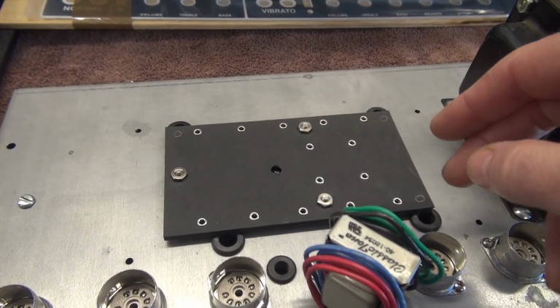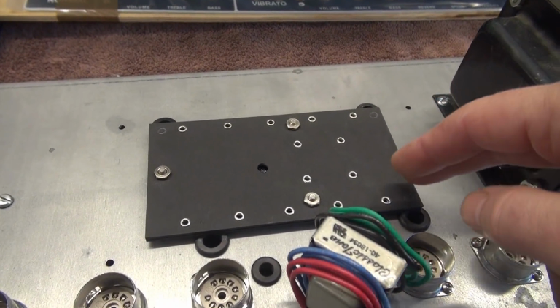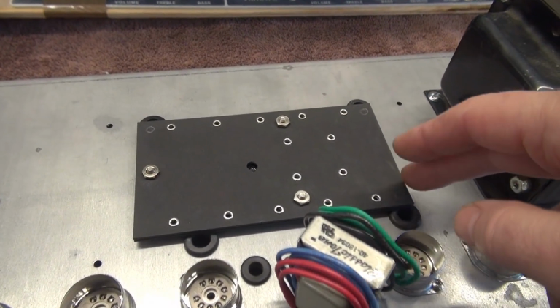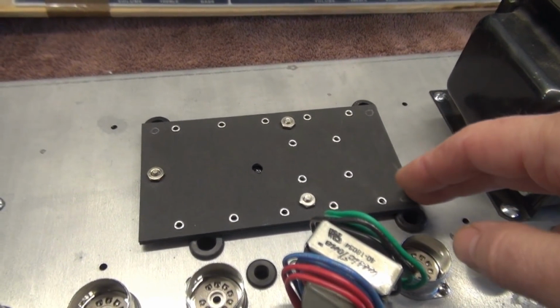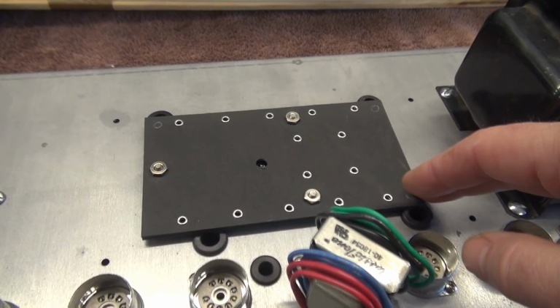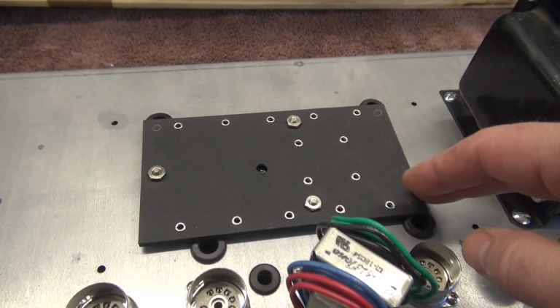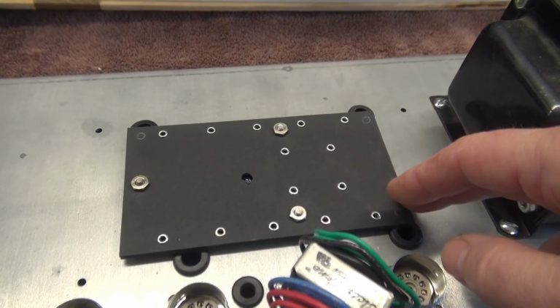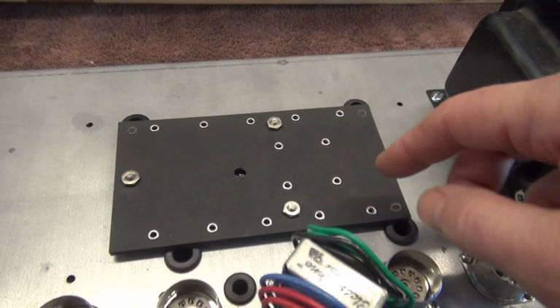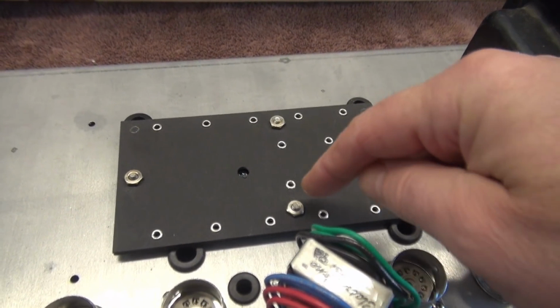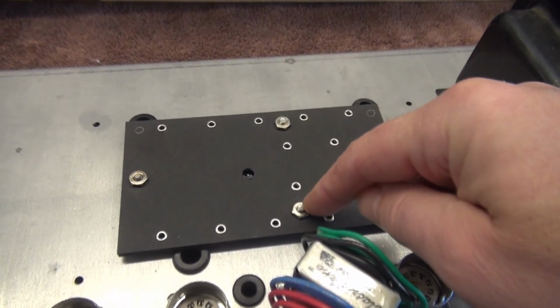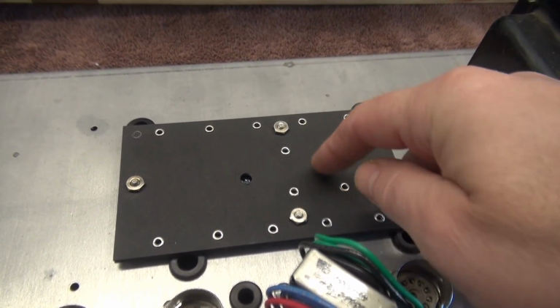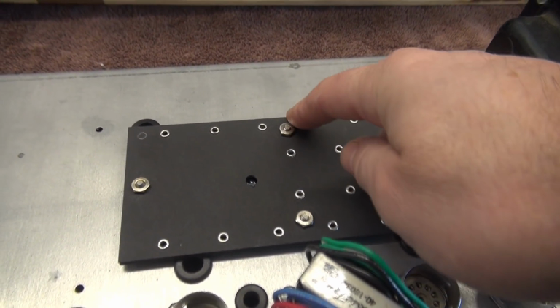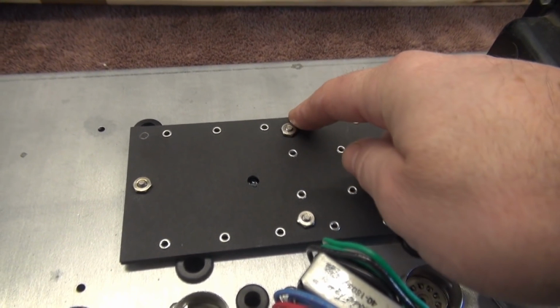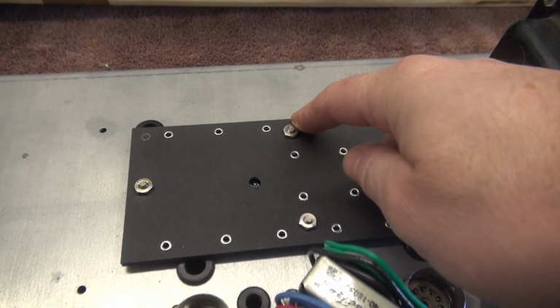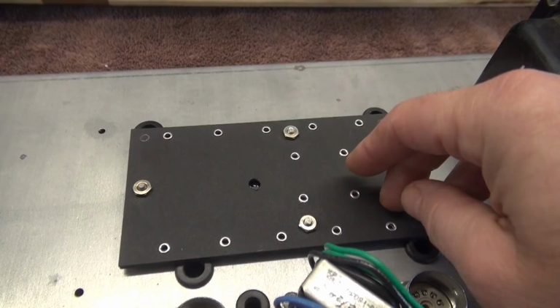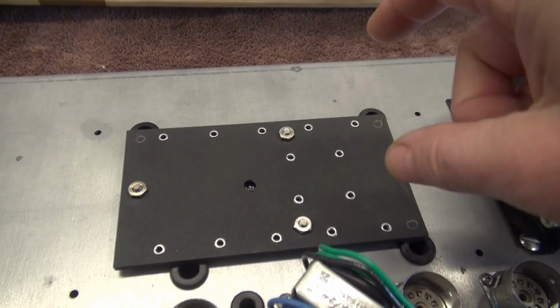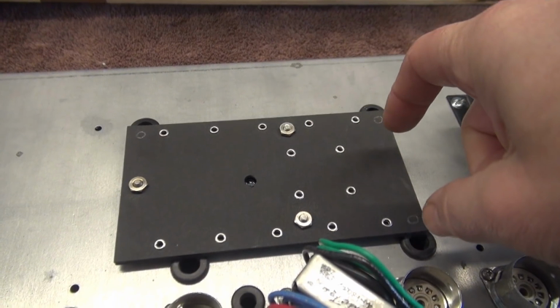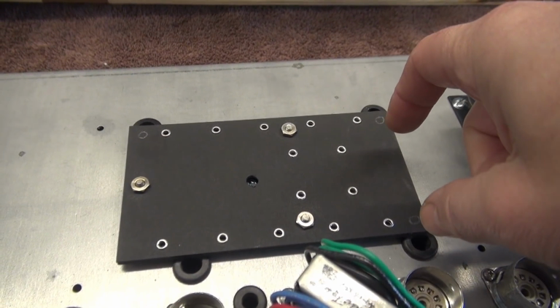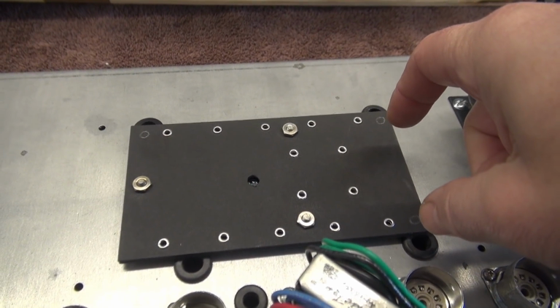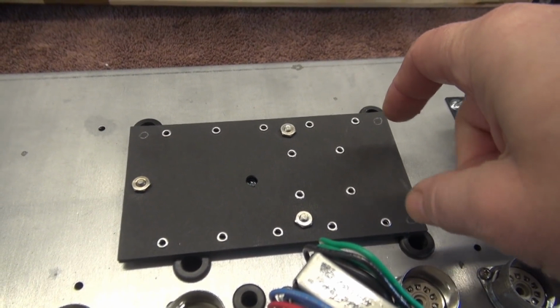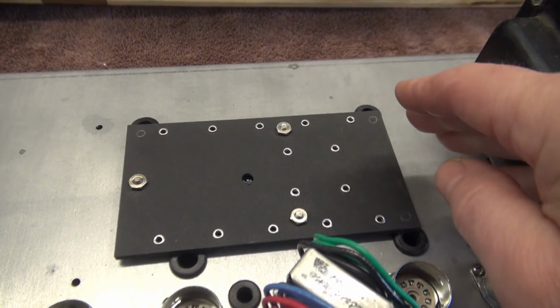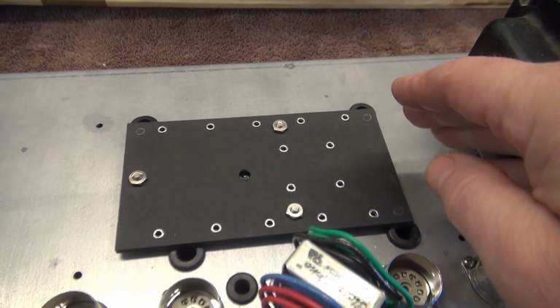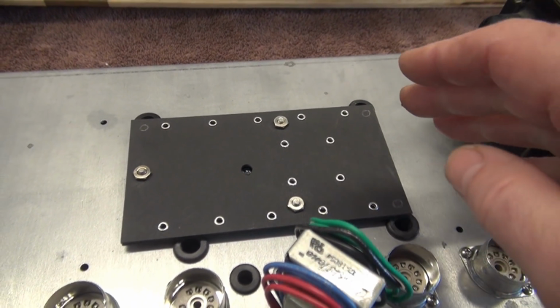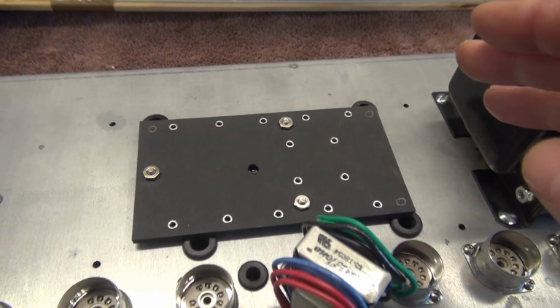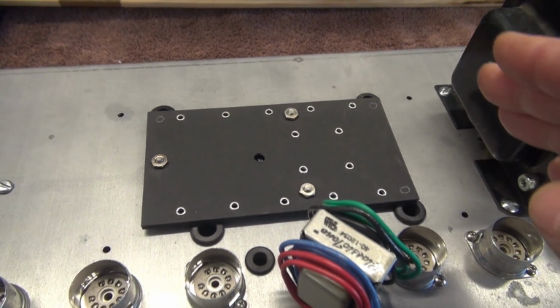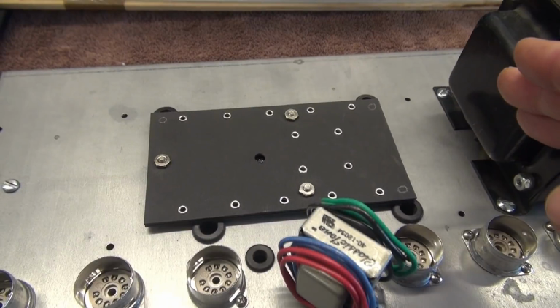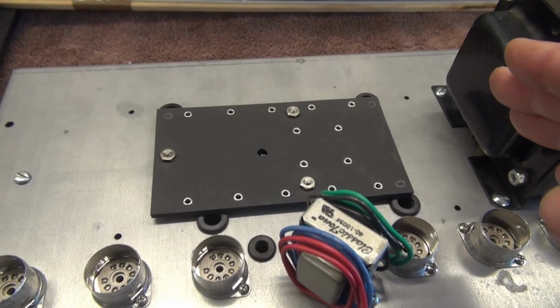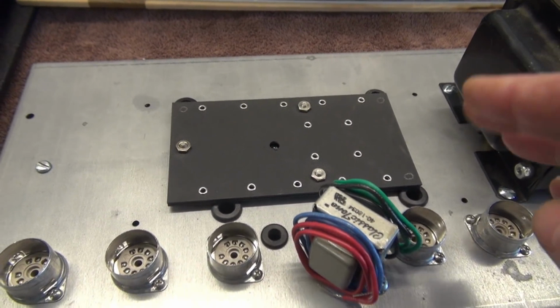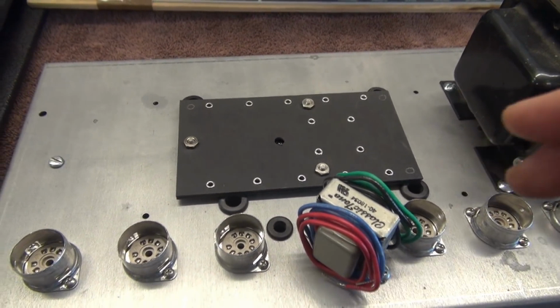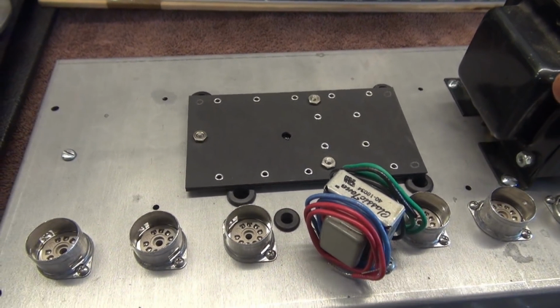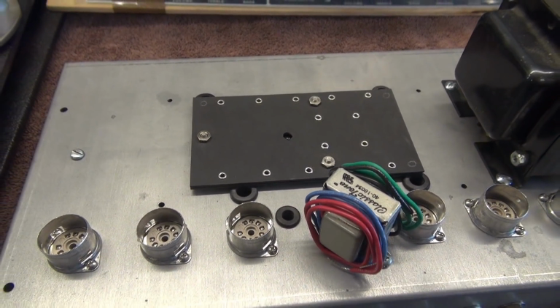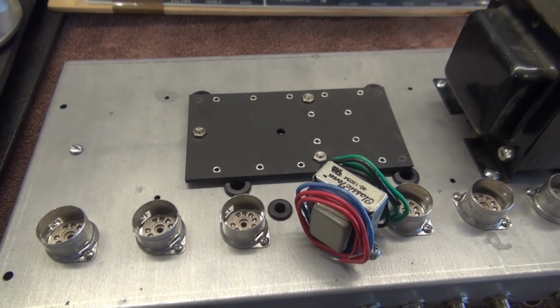One thing you'll notice a little bit different about this cap board — it's mounted with studs rather than the sheet metal screws going down into the chassis. I have an issue with that, and I'll go into that a little bit later.